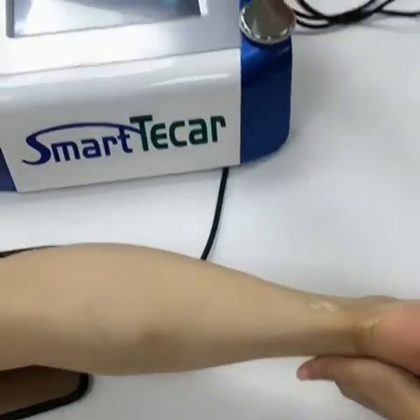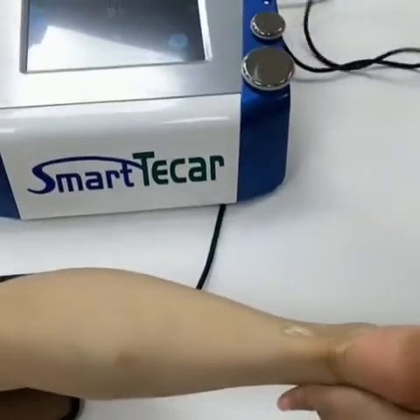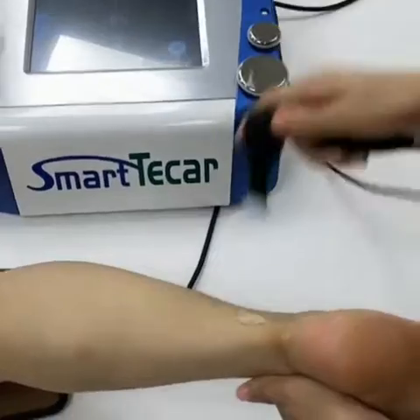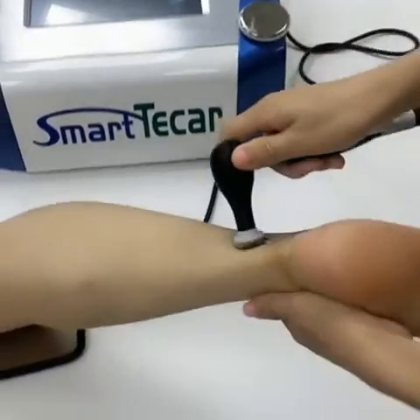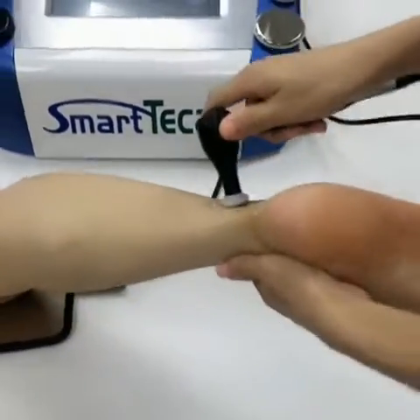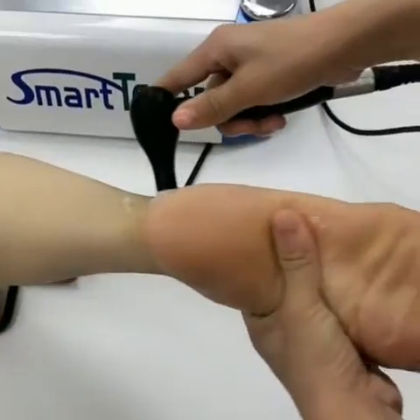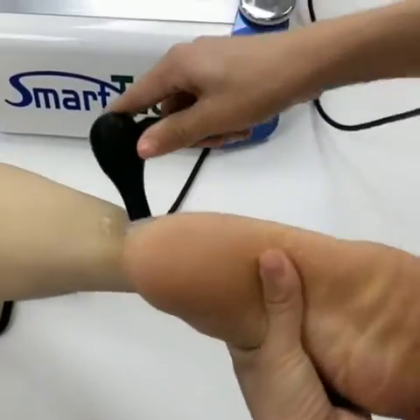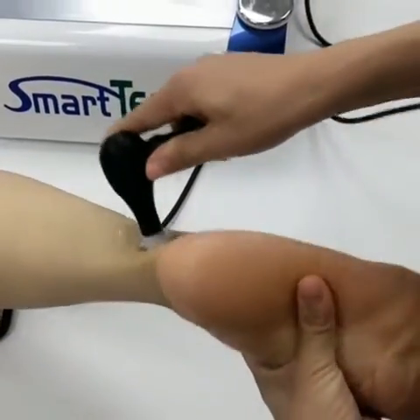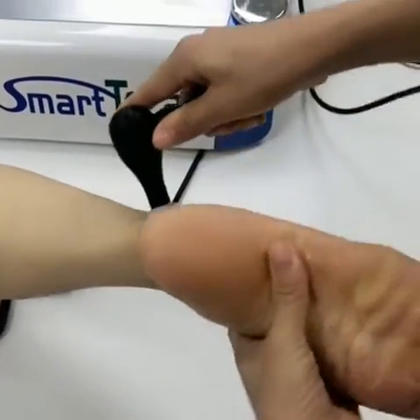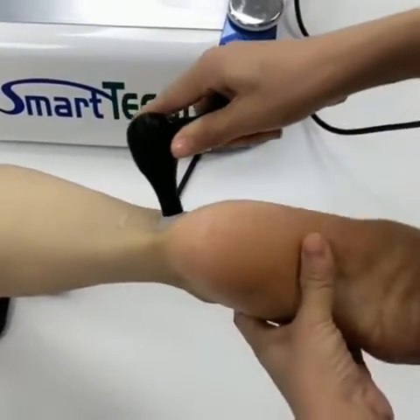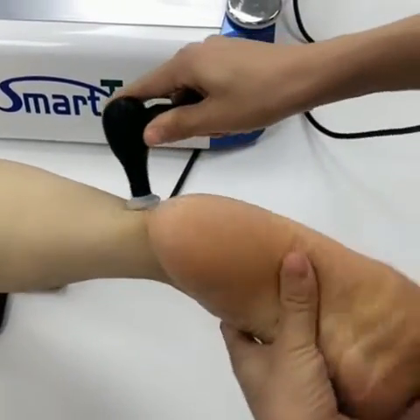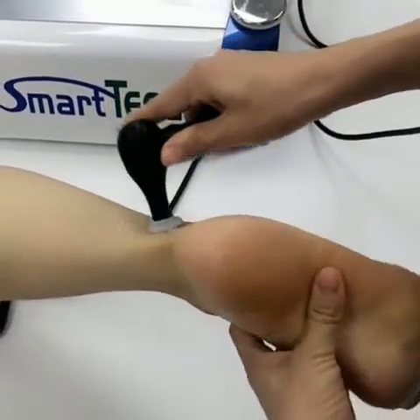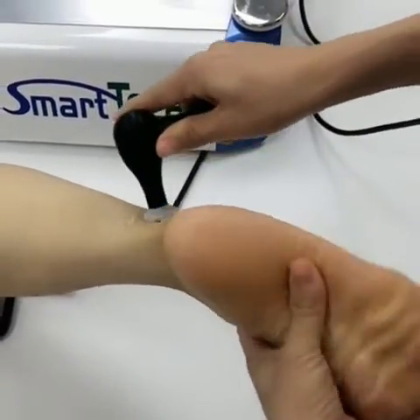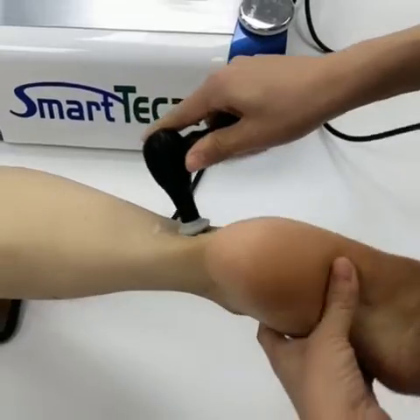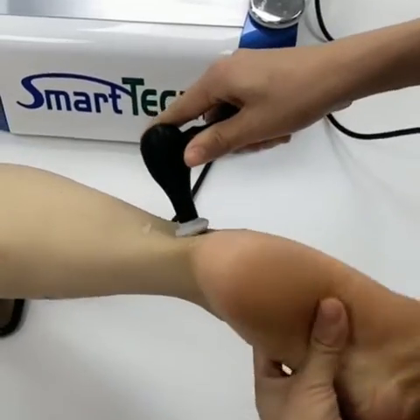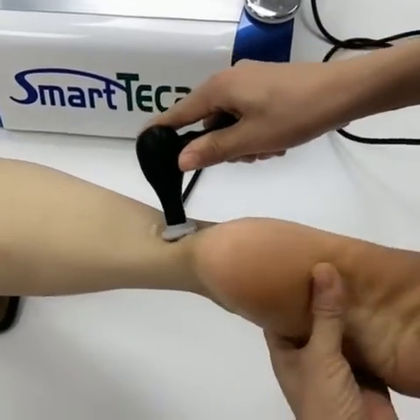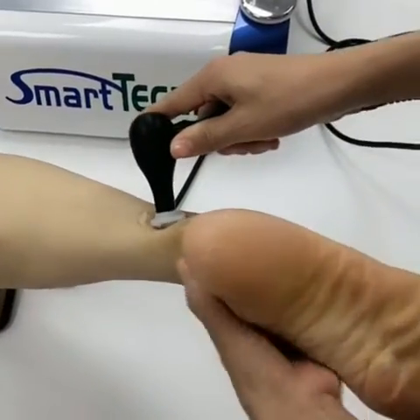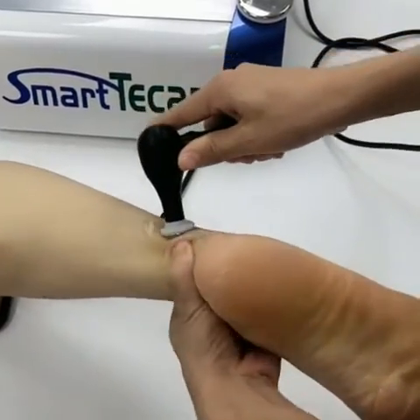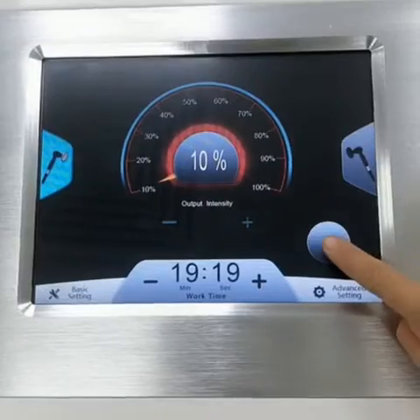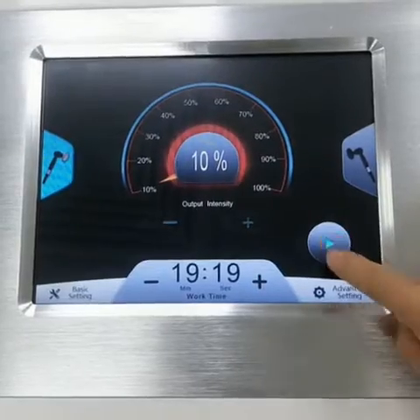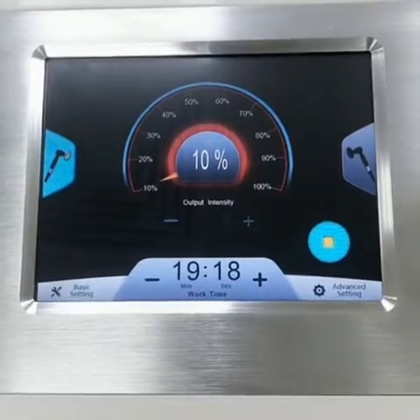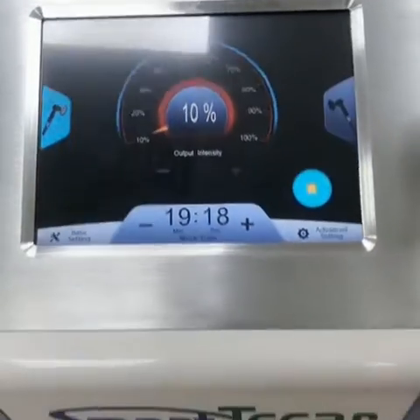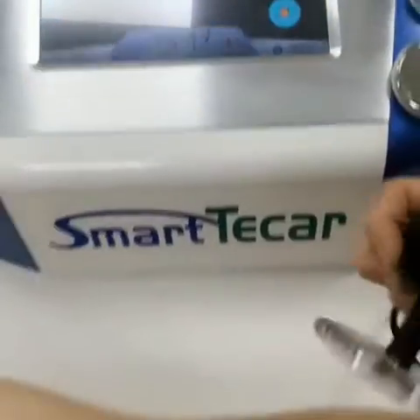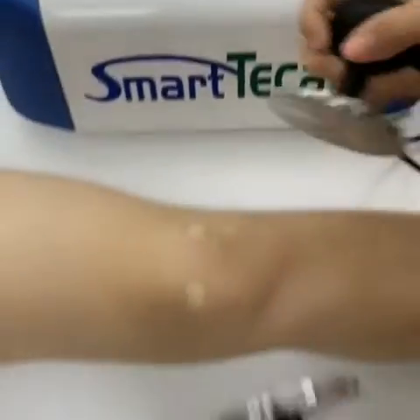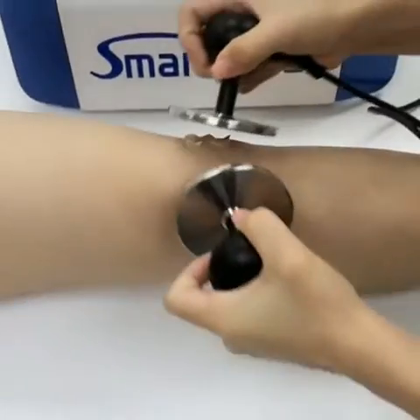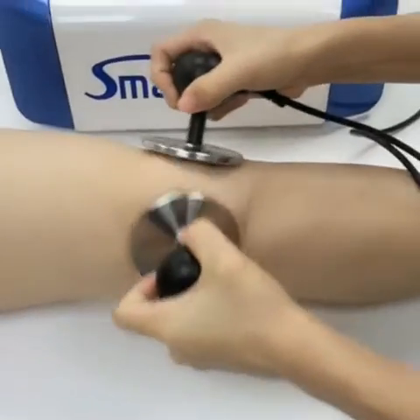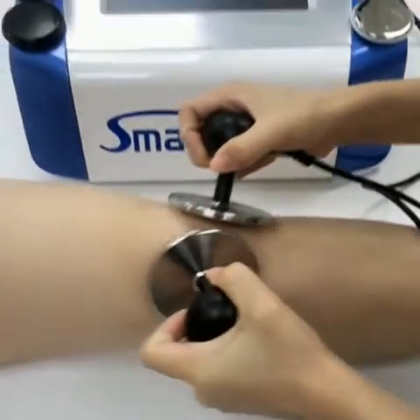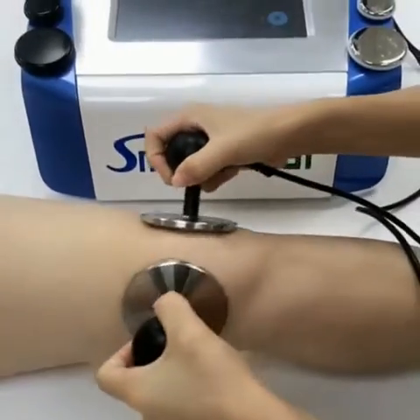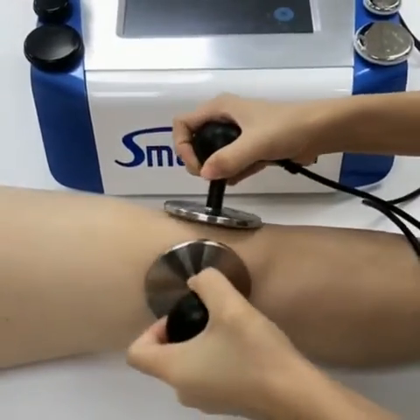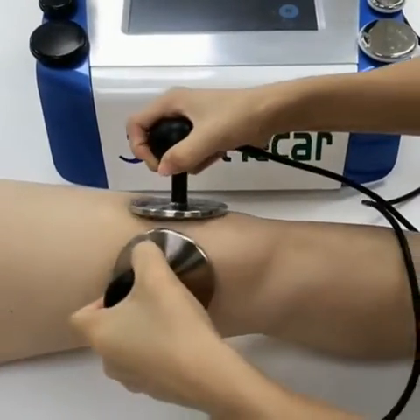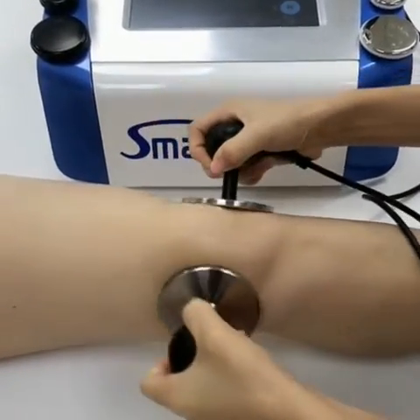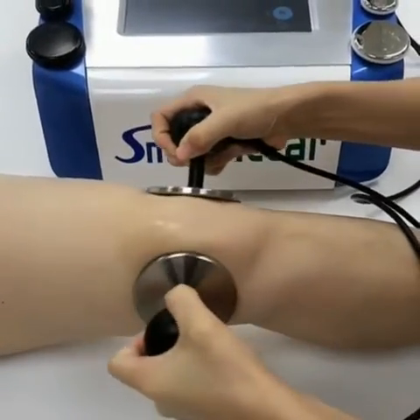It can be used in different parts of the body. Now we change to the other handle. The two handles need to work together and do not need the electrode plate.